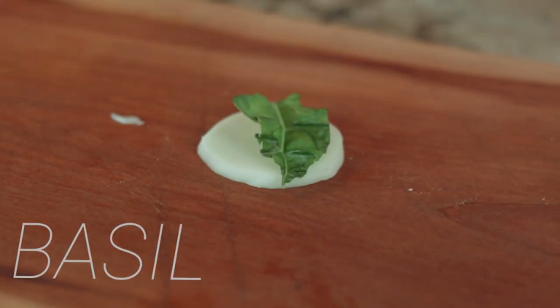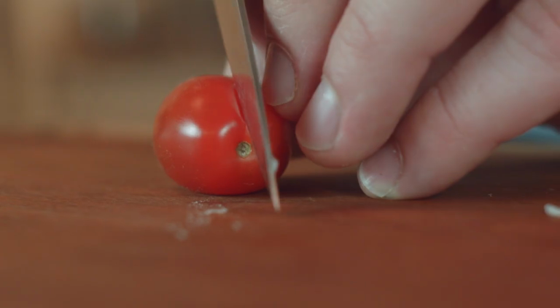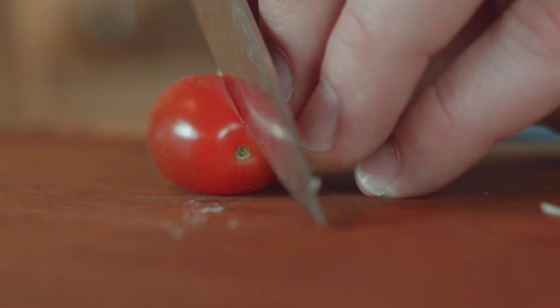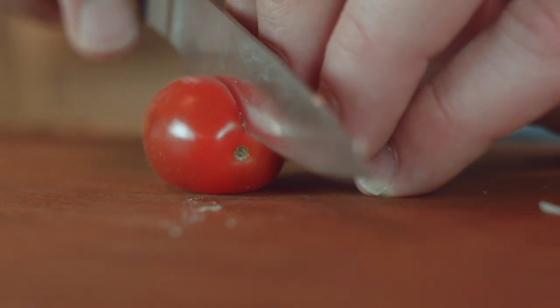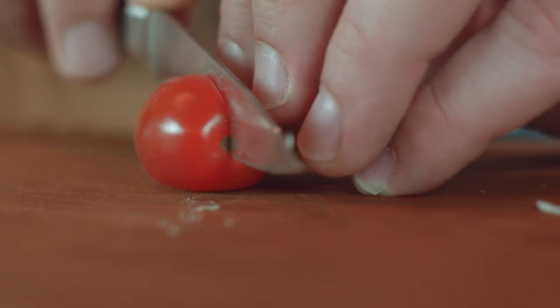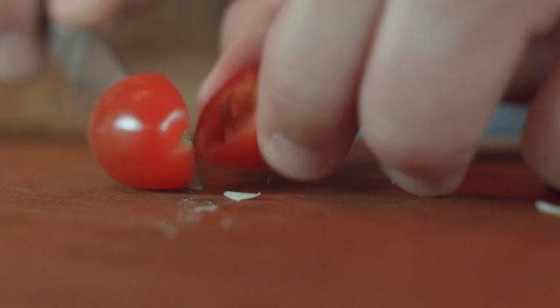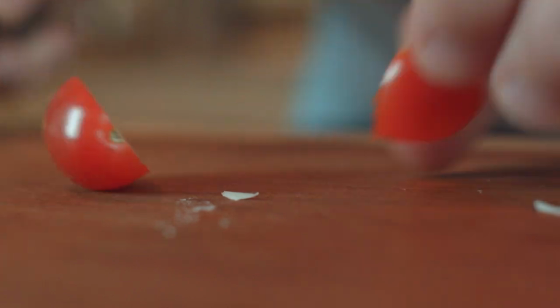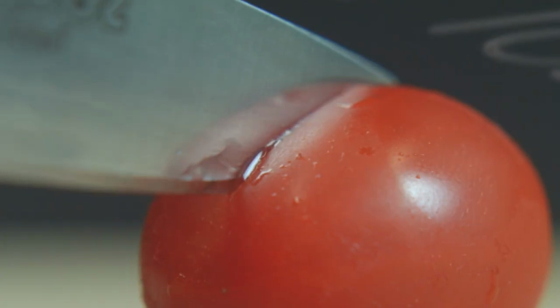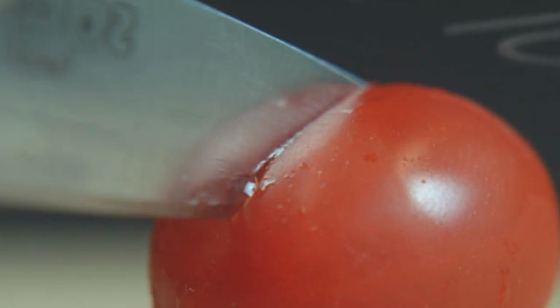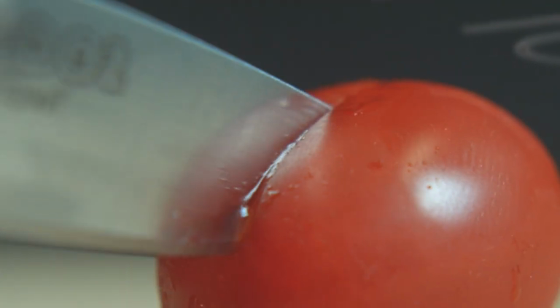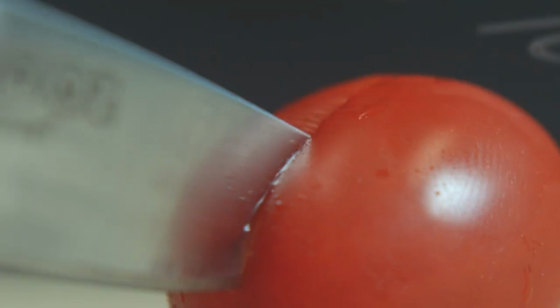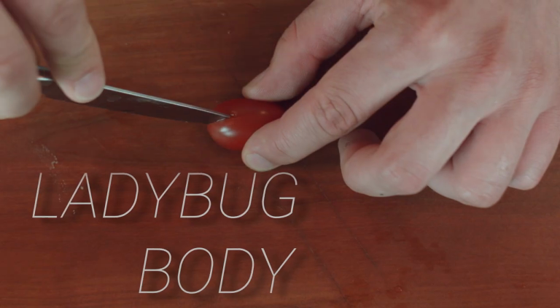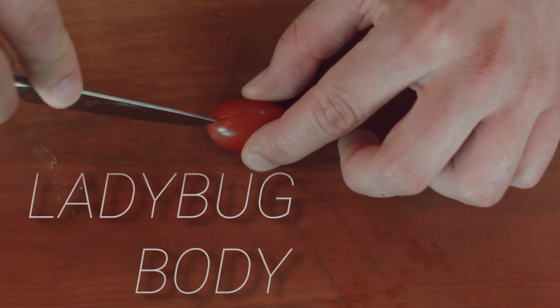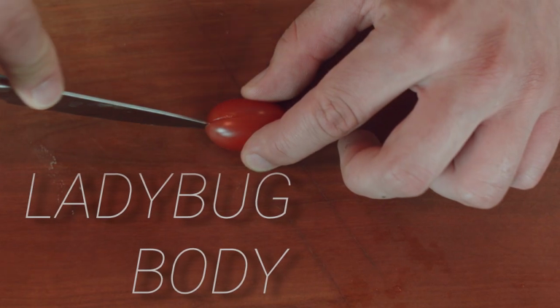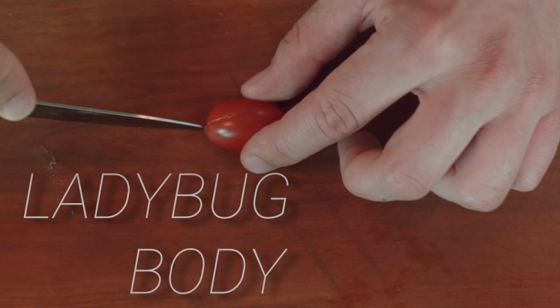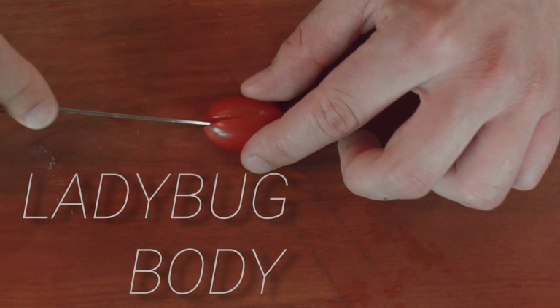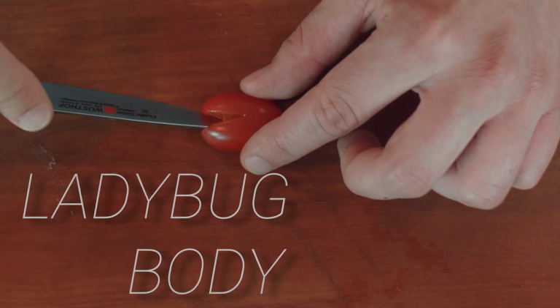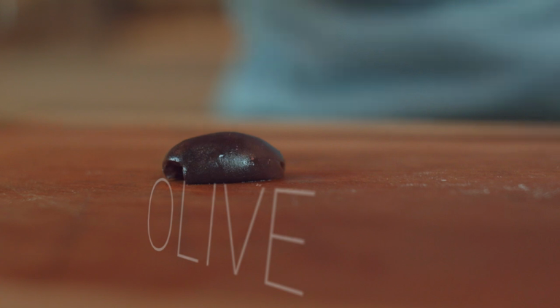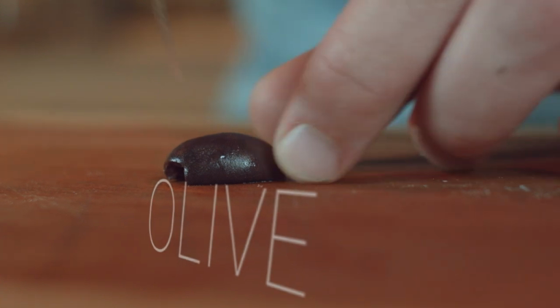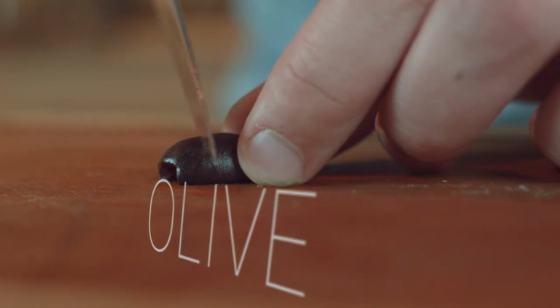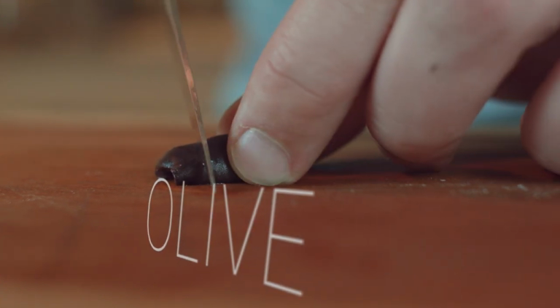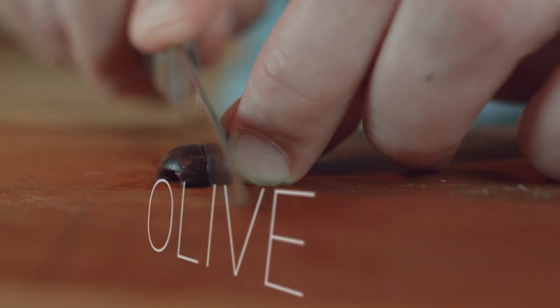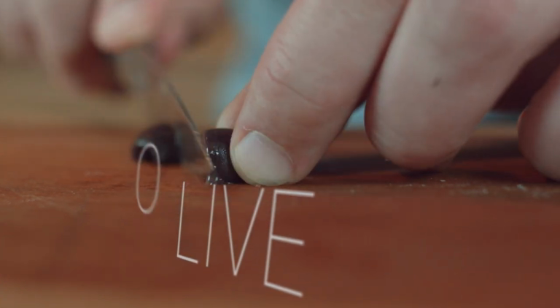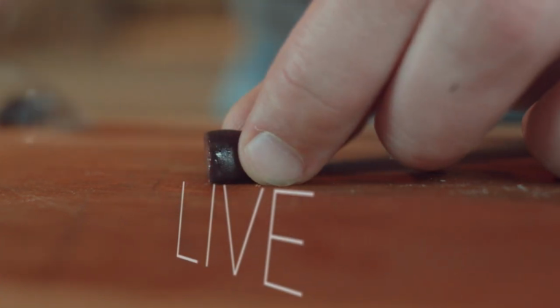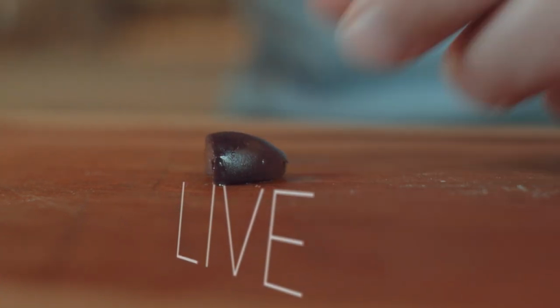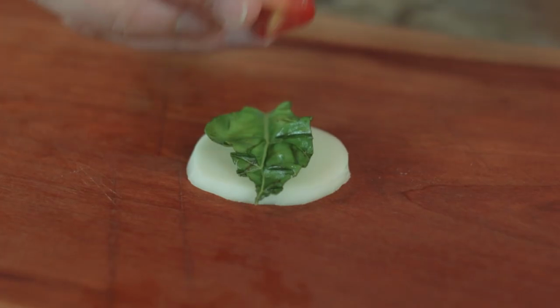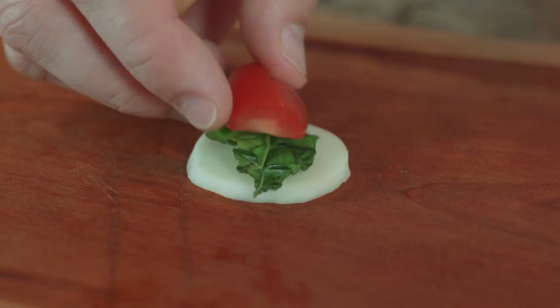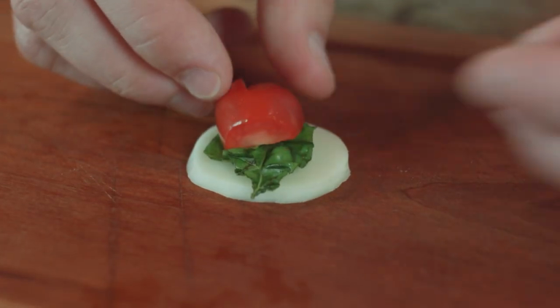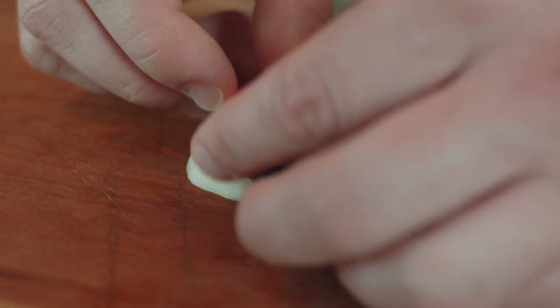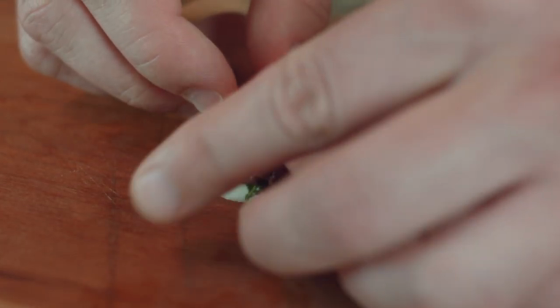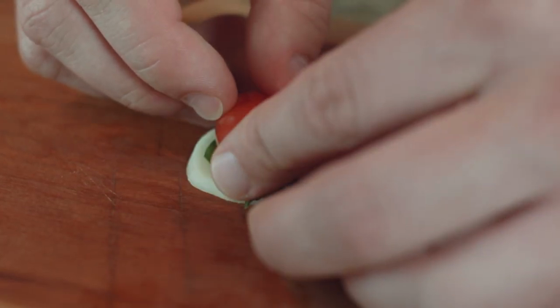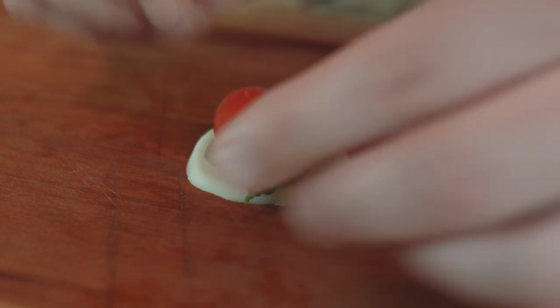For the body, slice a cherry tomato in half and make a slit halfway through. This makes the shell and wings of the ladybug. Next, slice a black or kalamata olive in half. Place them together to bring the ladybug to life.